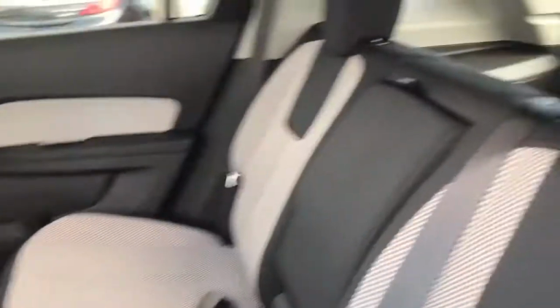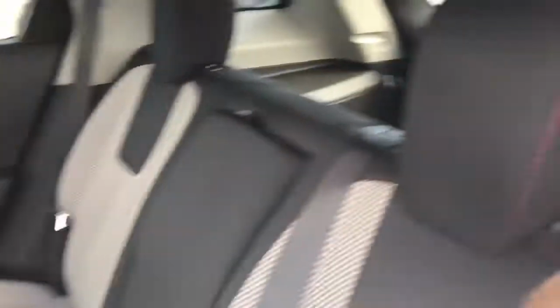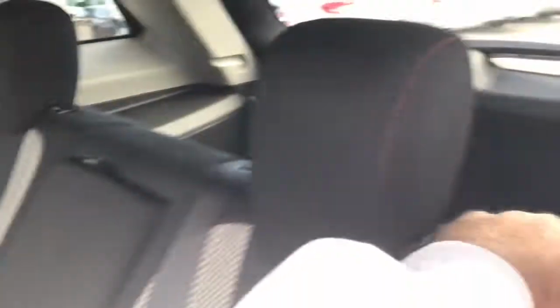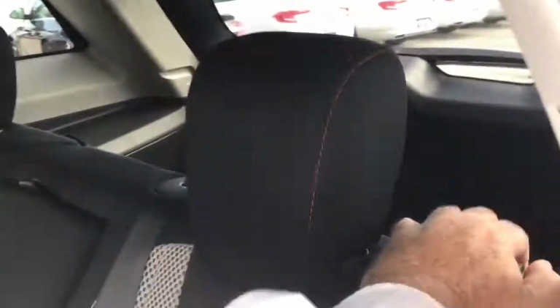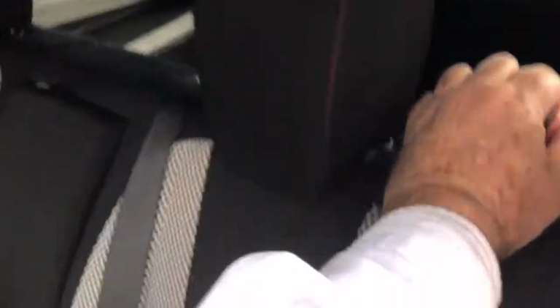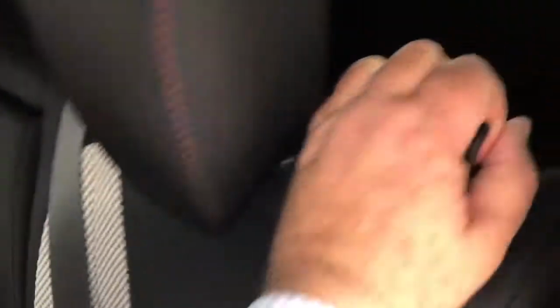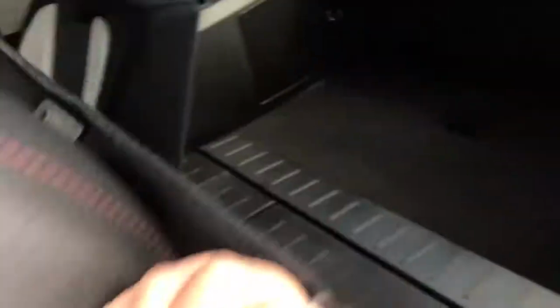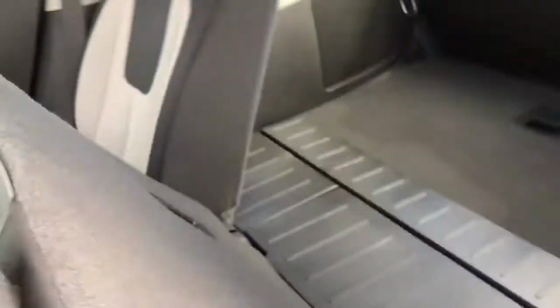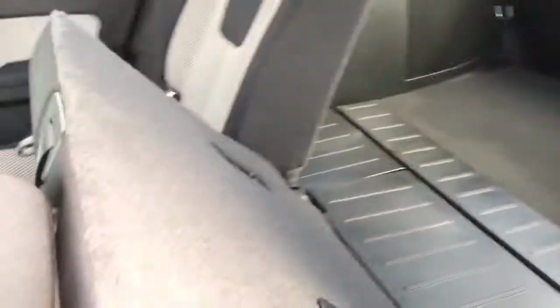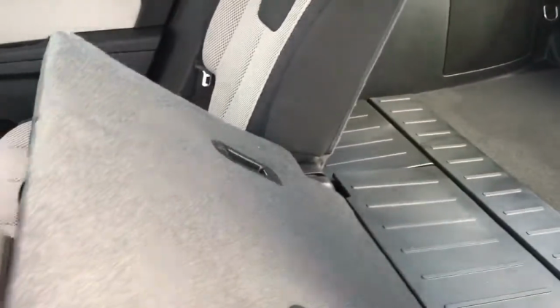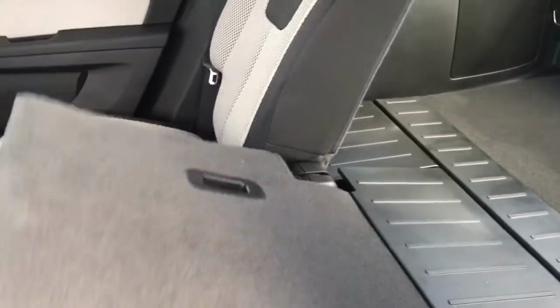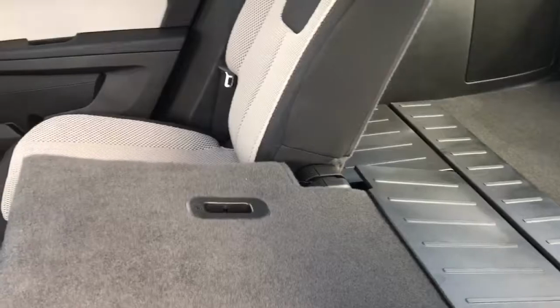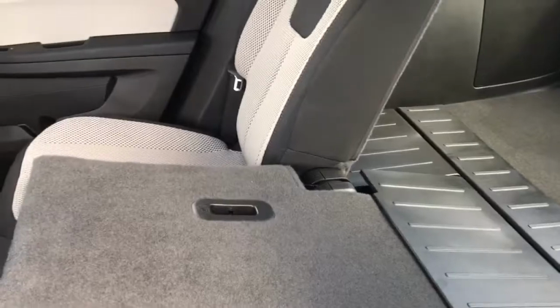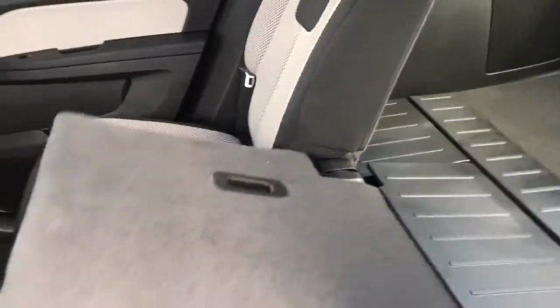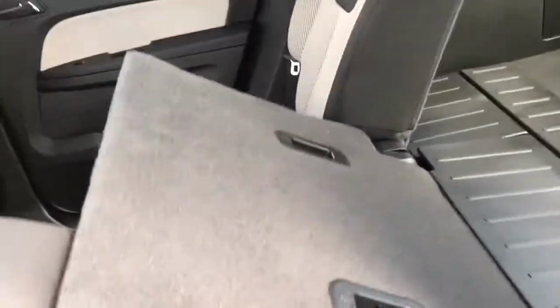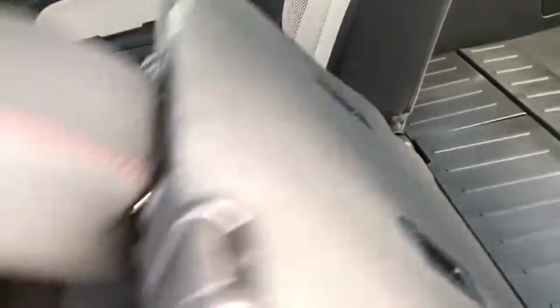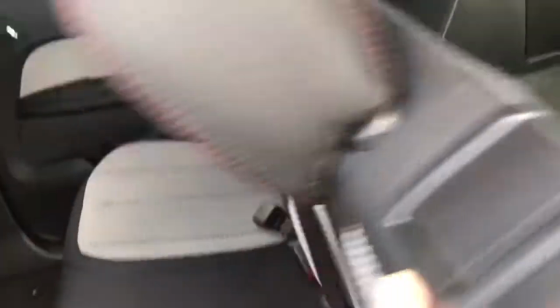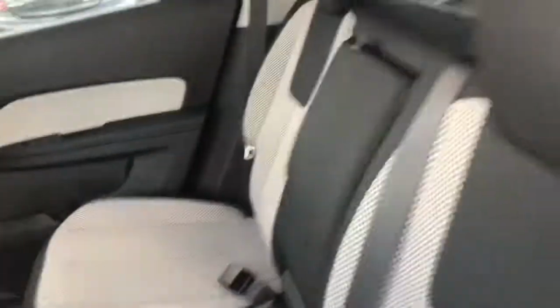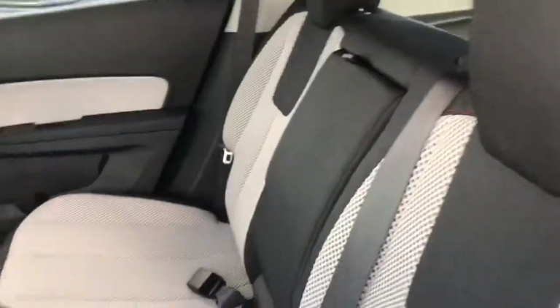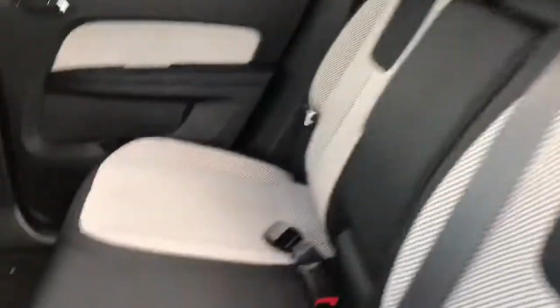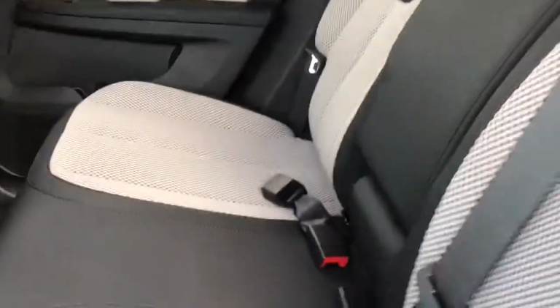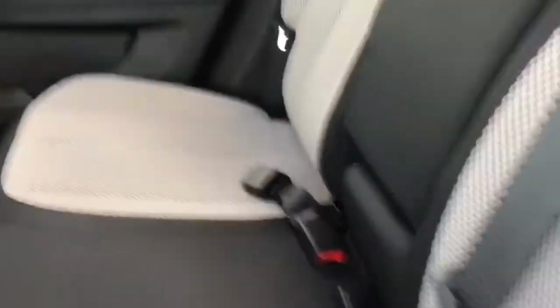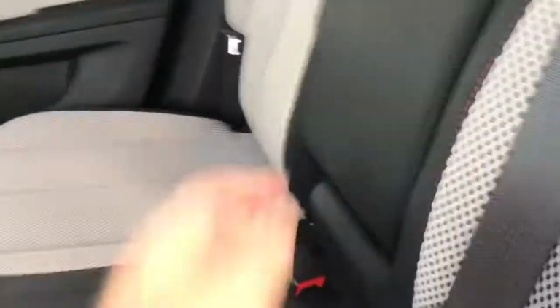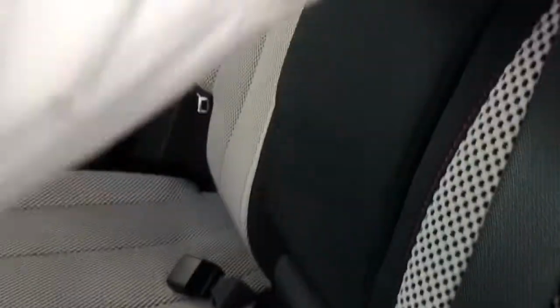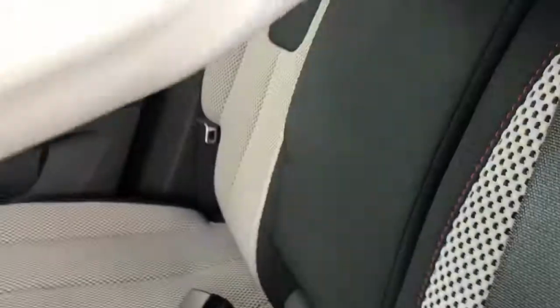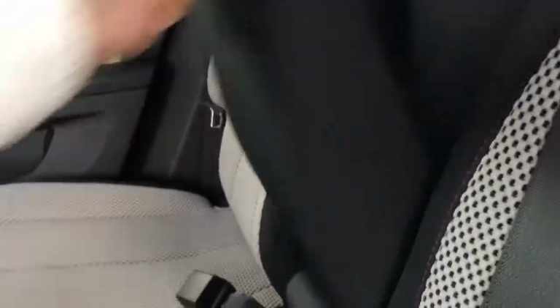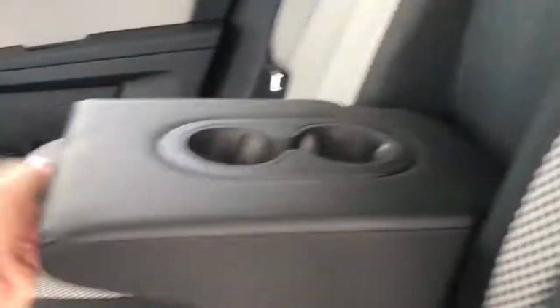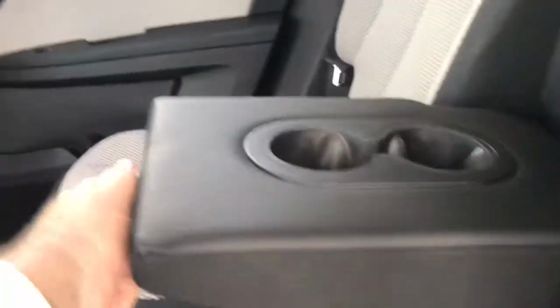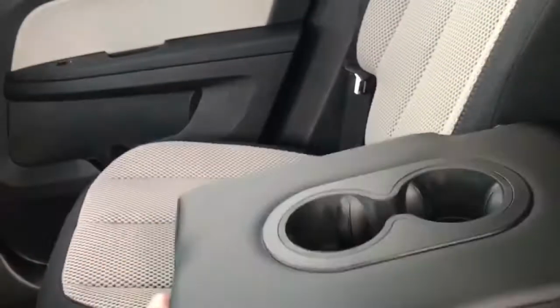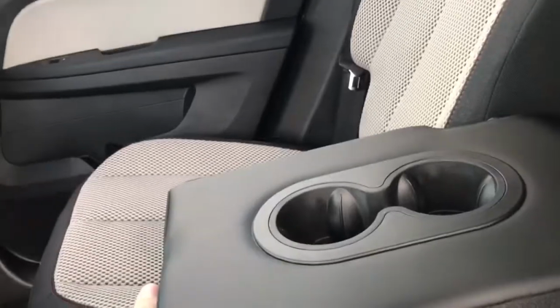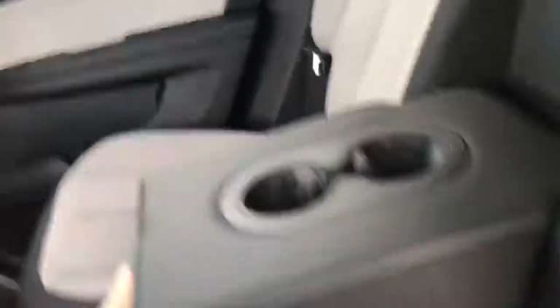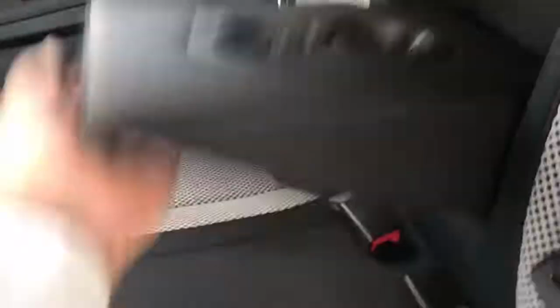These back seats do fold down — nice and easy to fold them down. There is a little armrest here in the middle, and also a couple of cup holders.